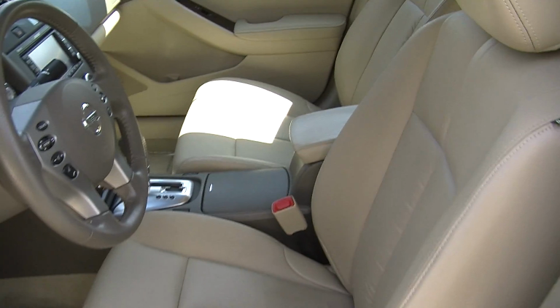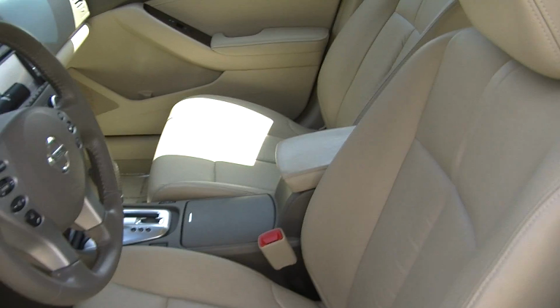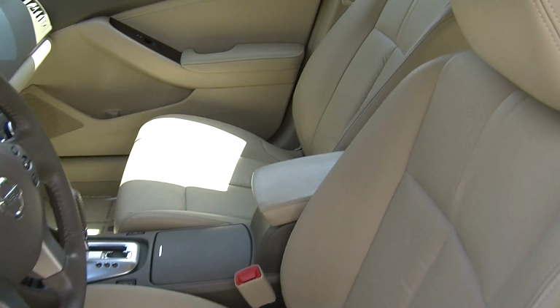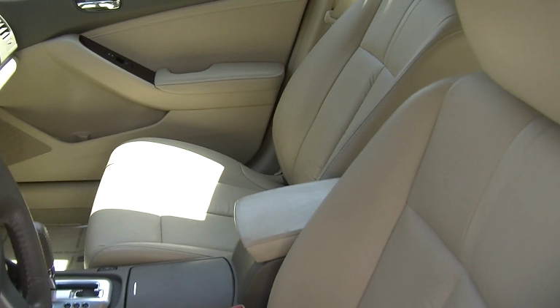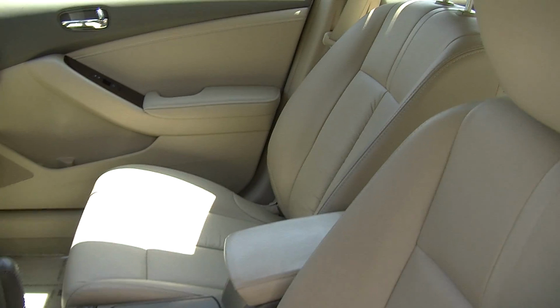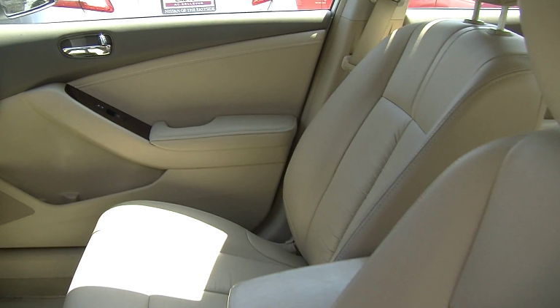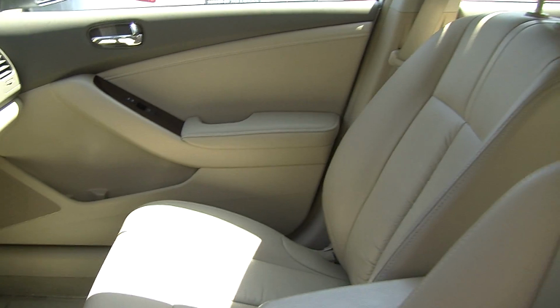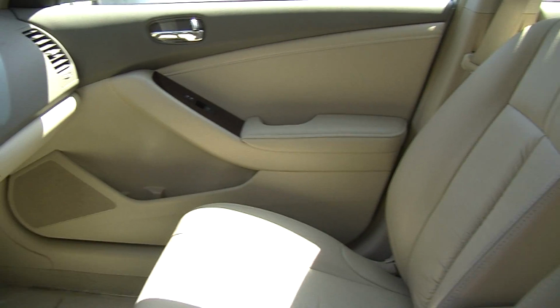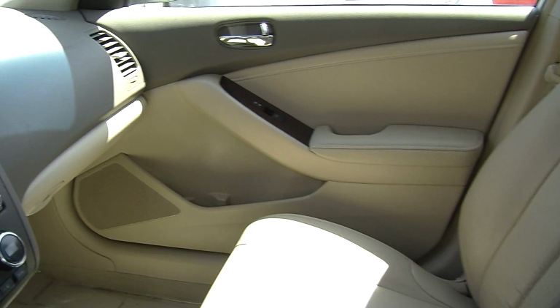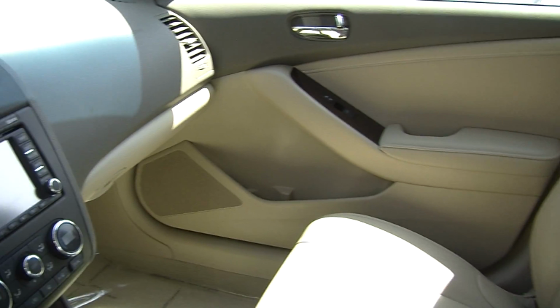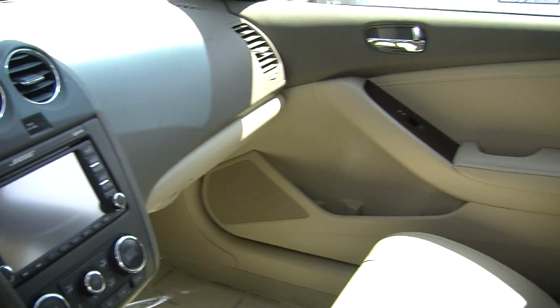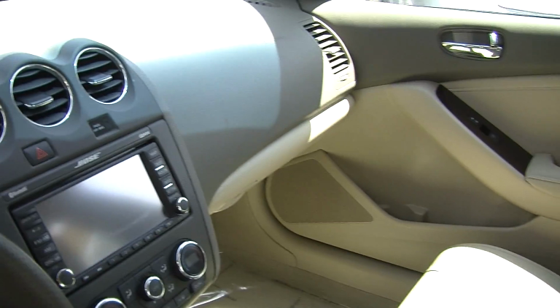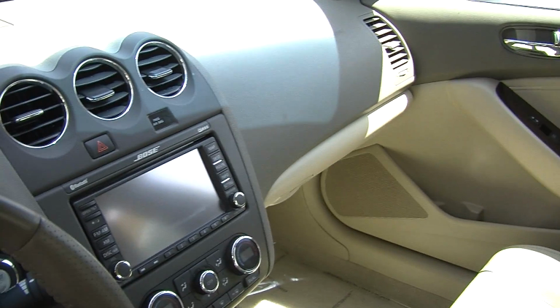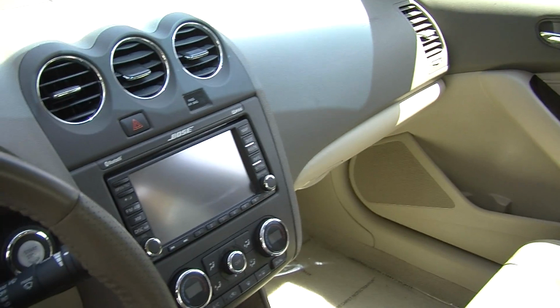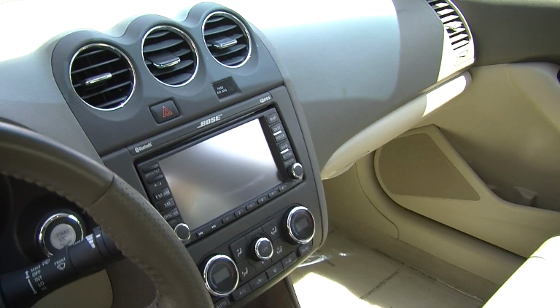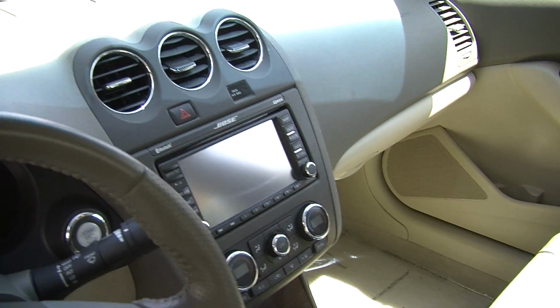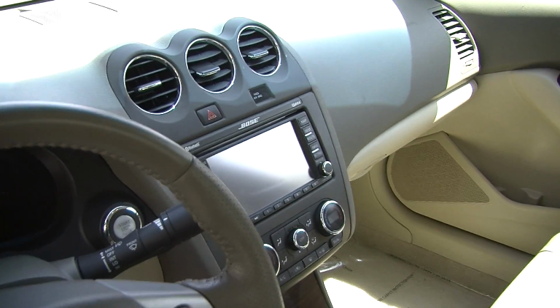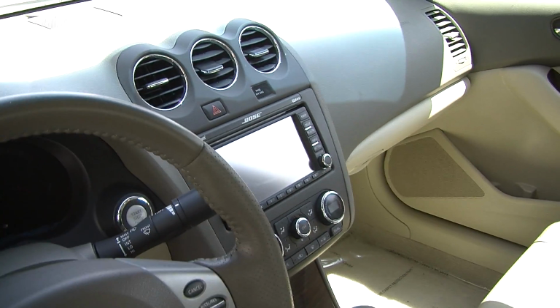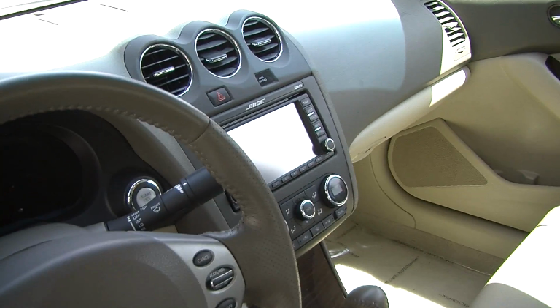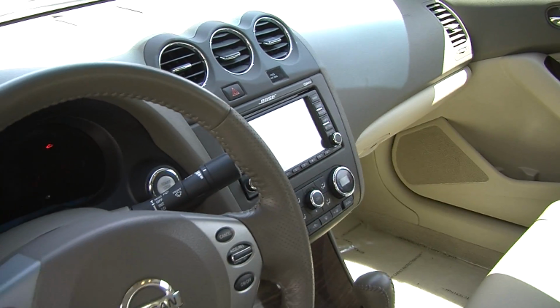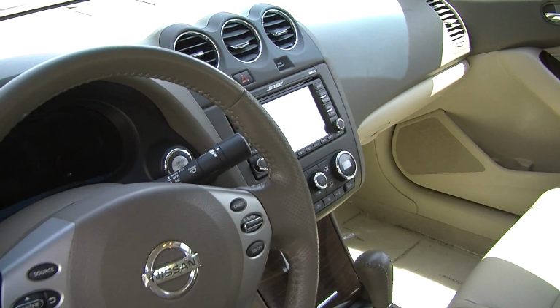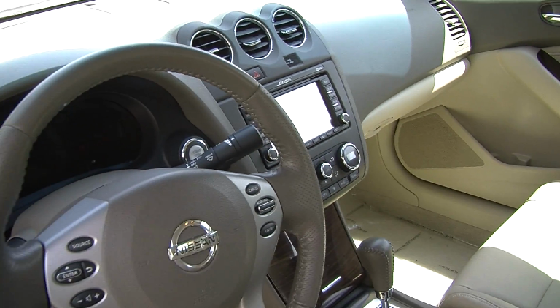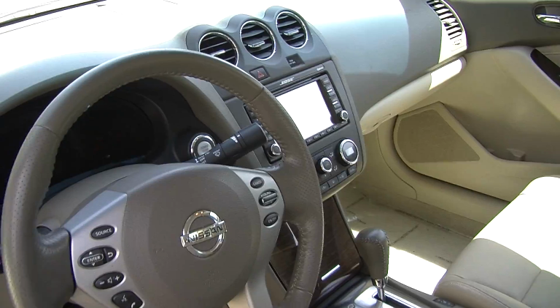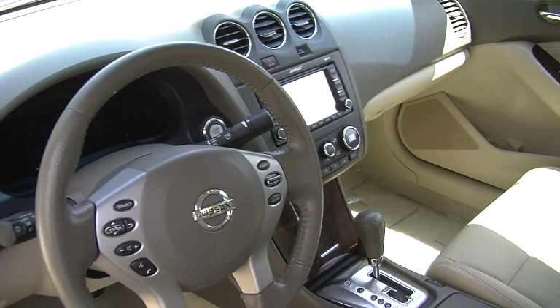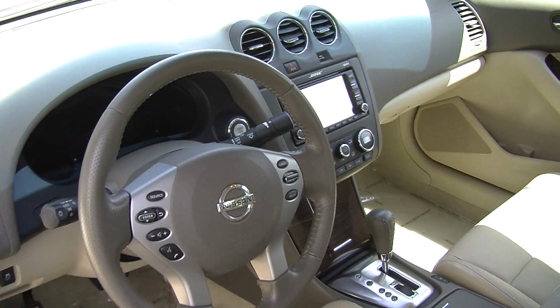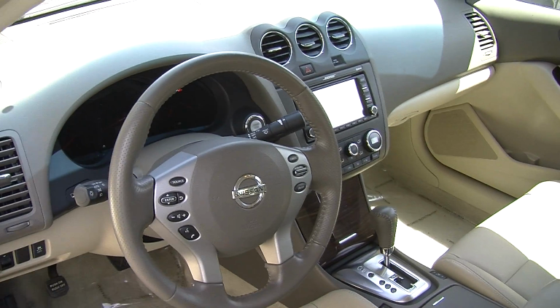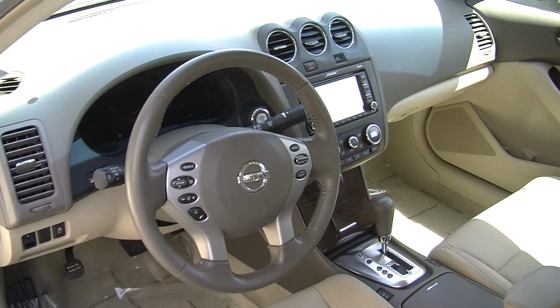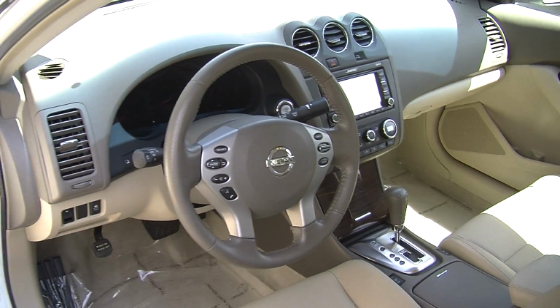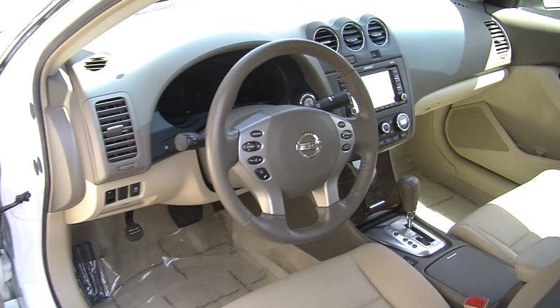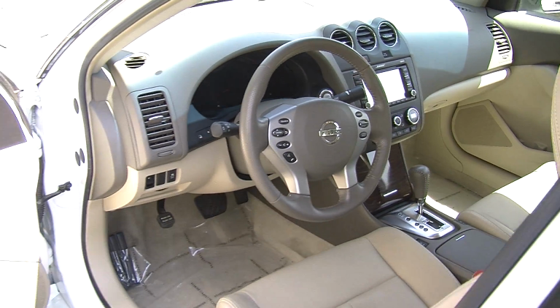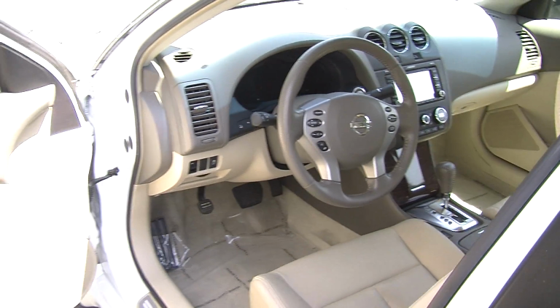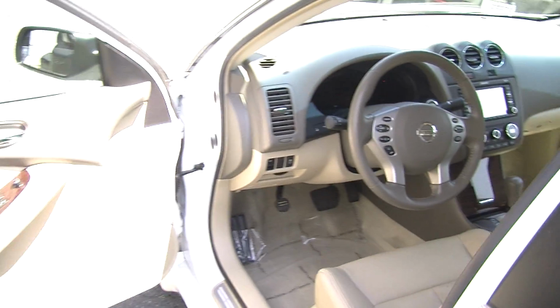It has a touchscreen entertainment system with navigation, CD player, iPod integration, and it is satellite radio ready. It has cruise control, stereo controls, and Bluetooth right in the steering wheel — nice and convenient for the driver — as well as a push button ignition.